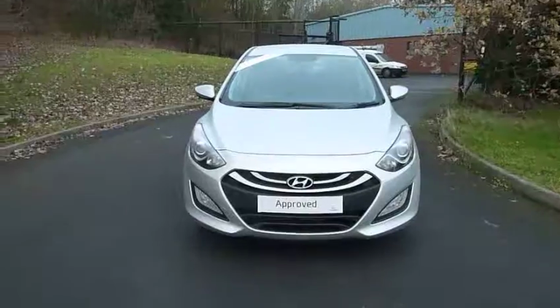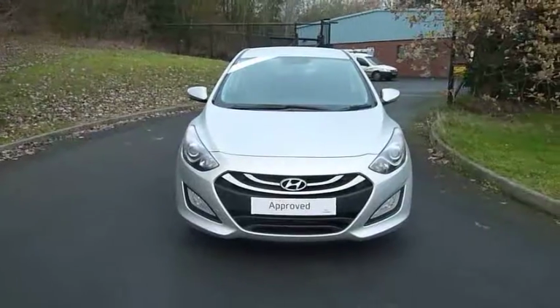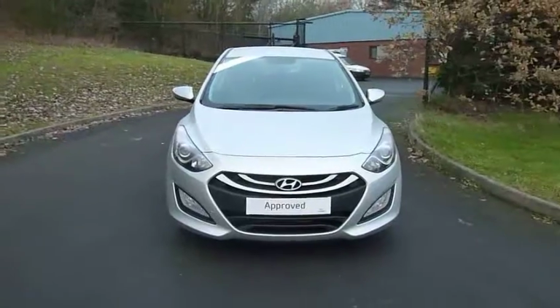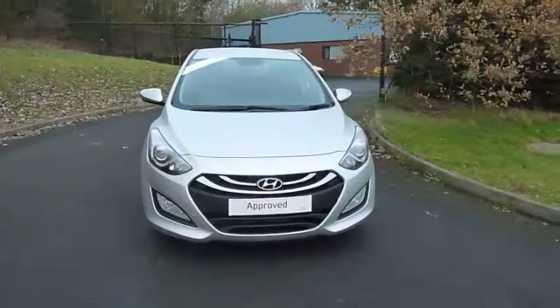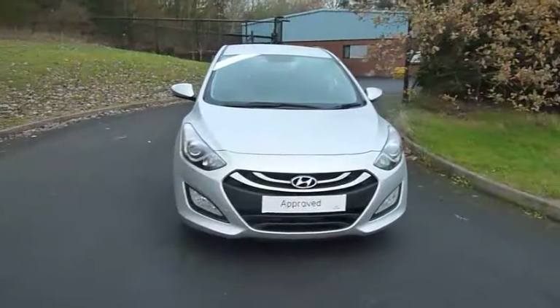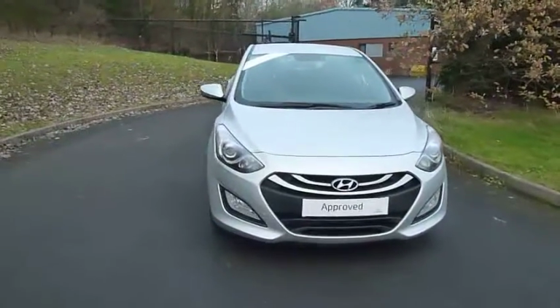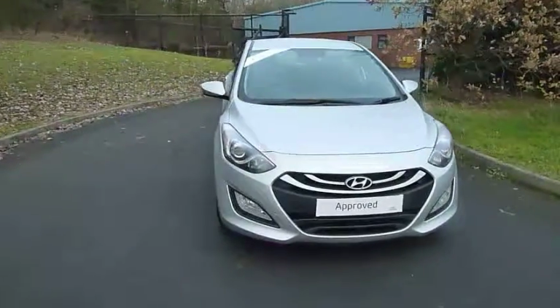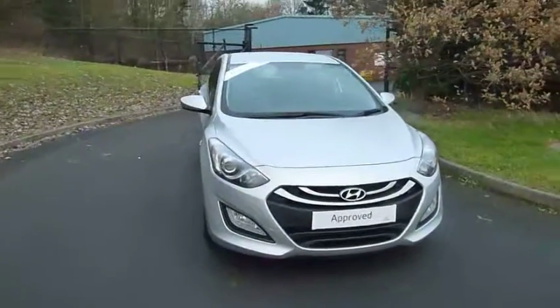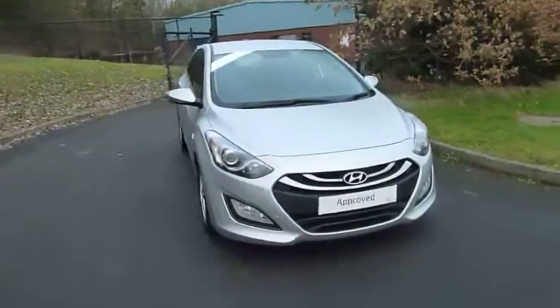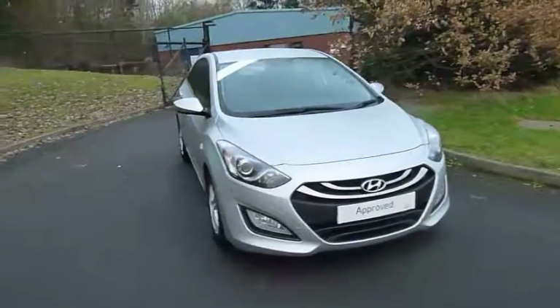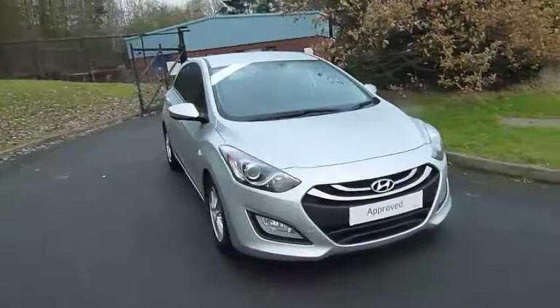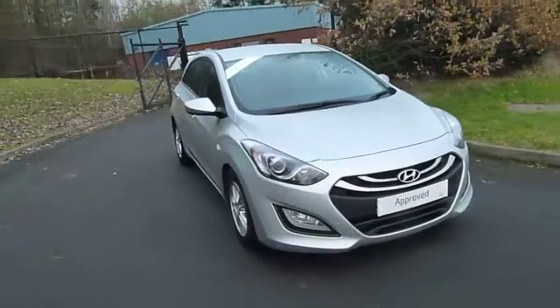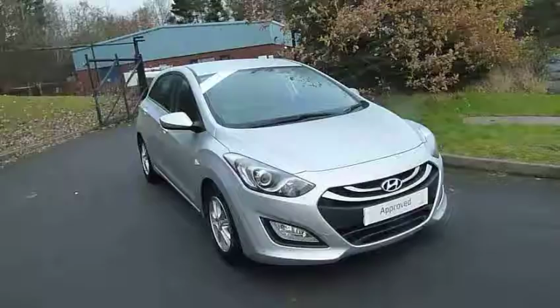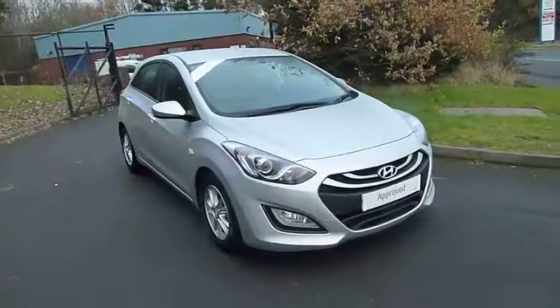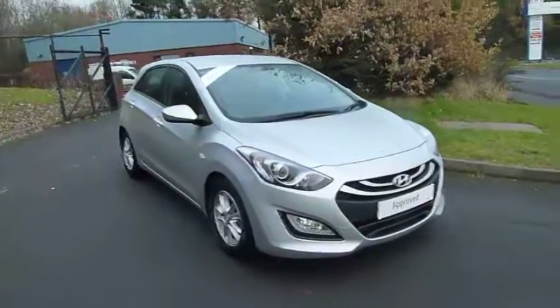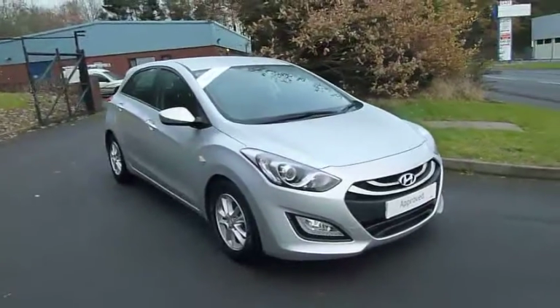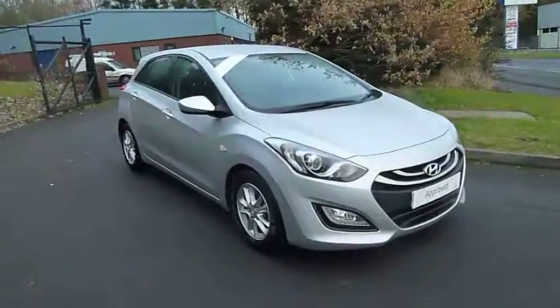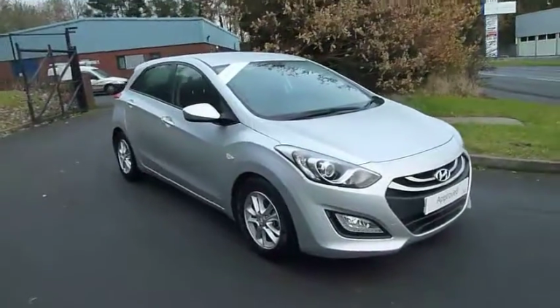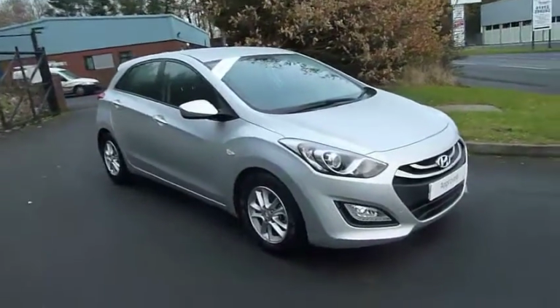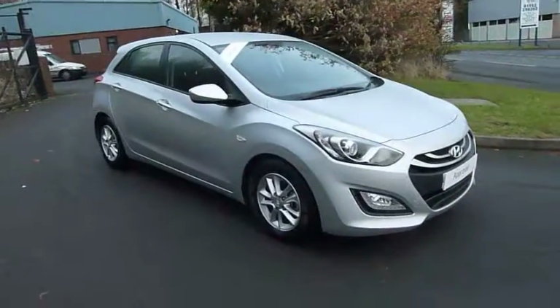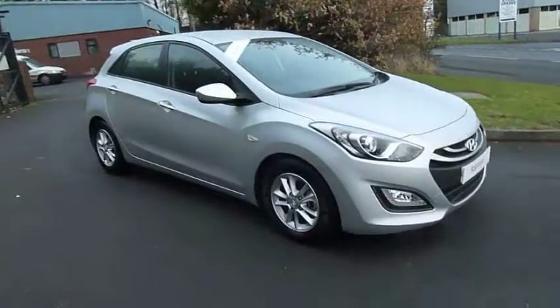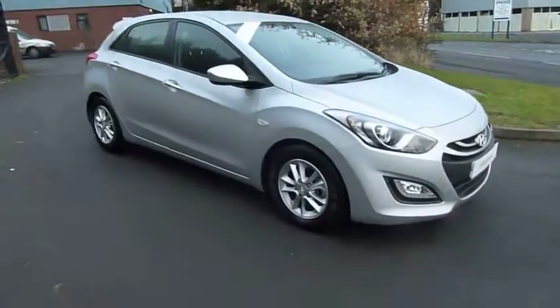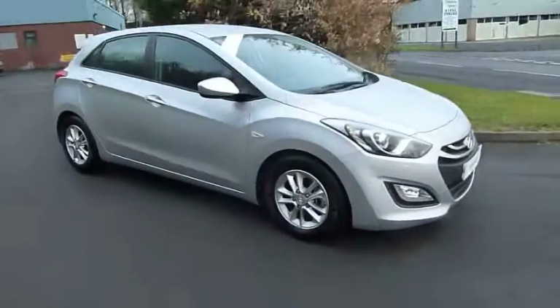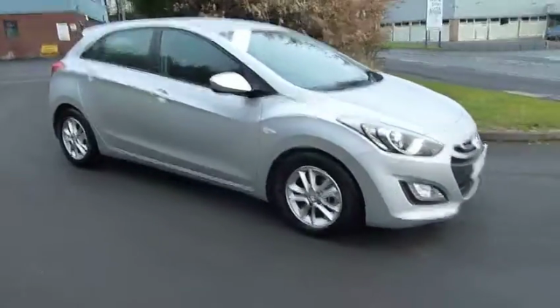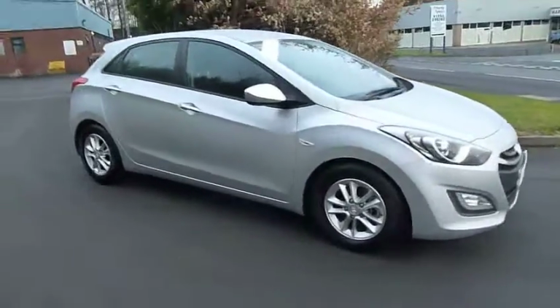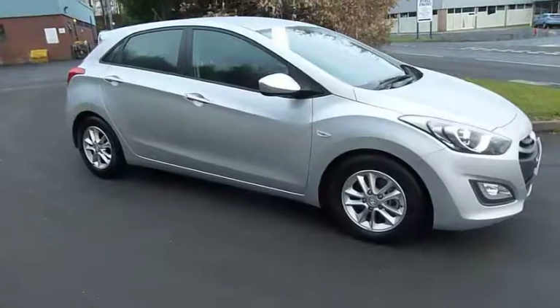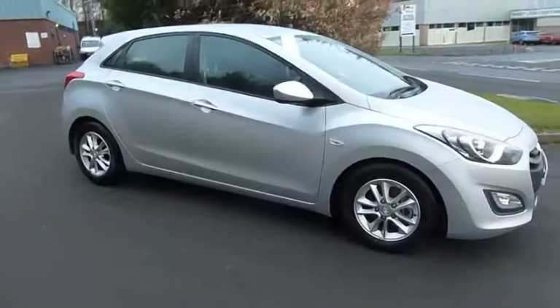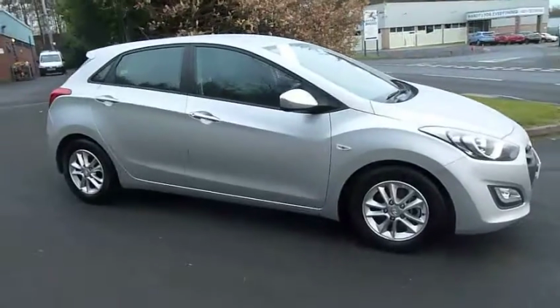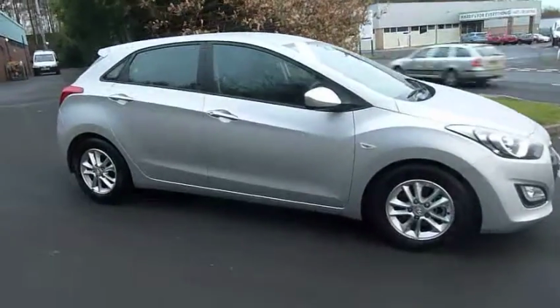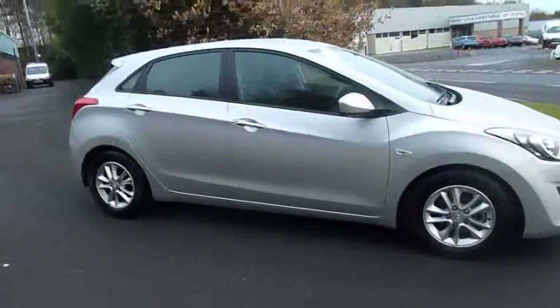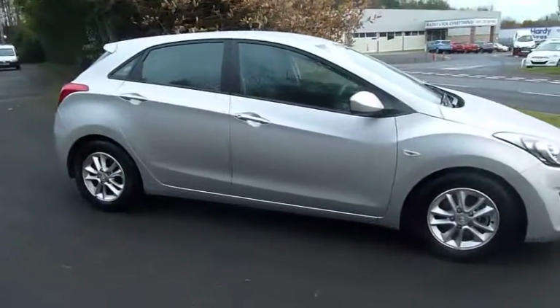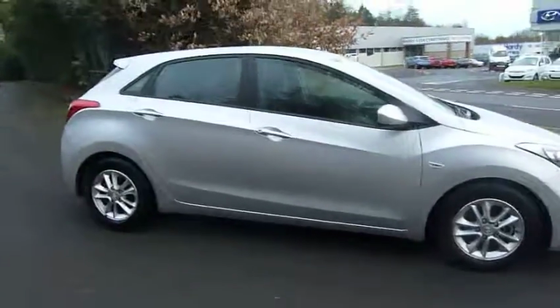Hello and welcome to JT Hughes. My name's Jules and the car I'm going to be showing you today is a Hyundai i30 1.6 diesel active. I'm going to take you for a walk around the car now, then I'm going to show you inside, show you how it all works and tell you a little bit about it.